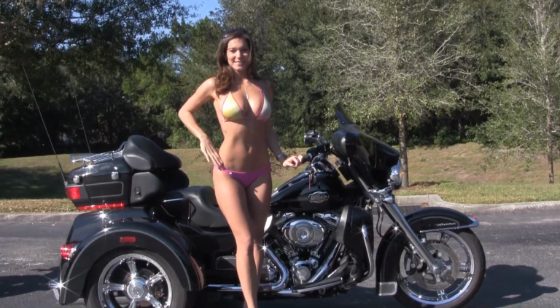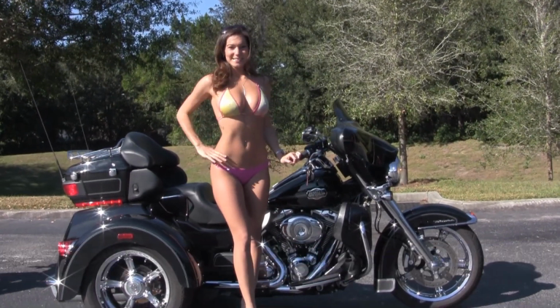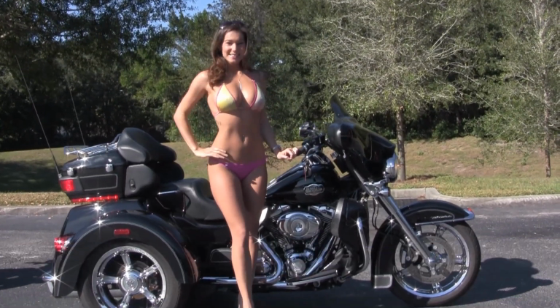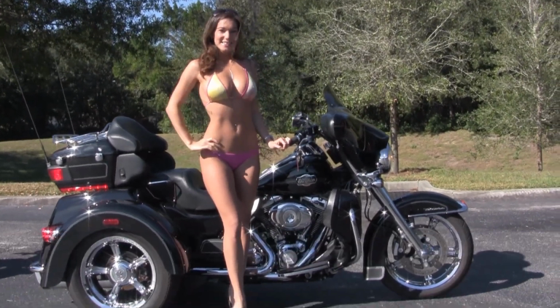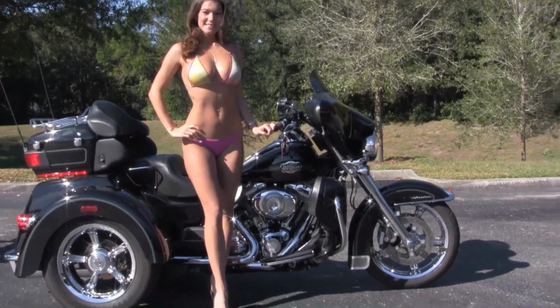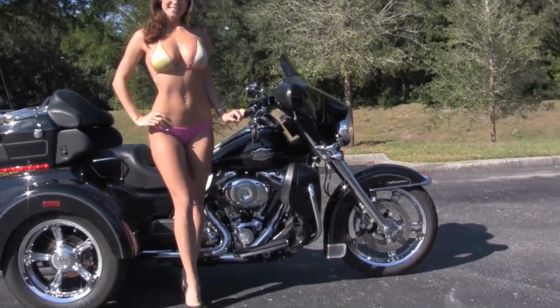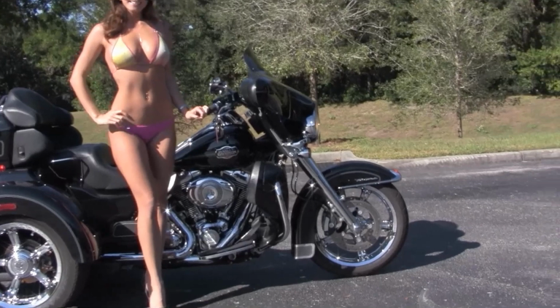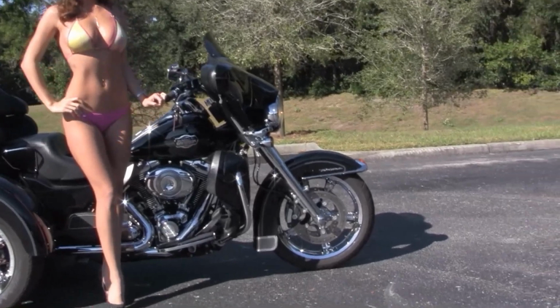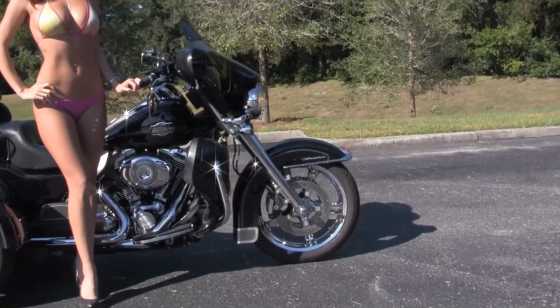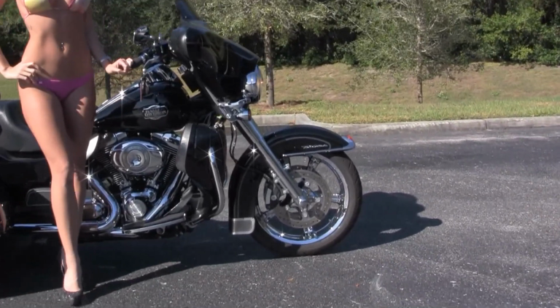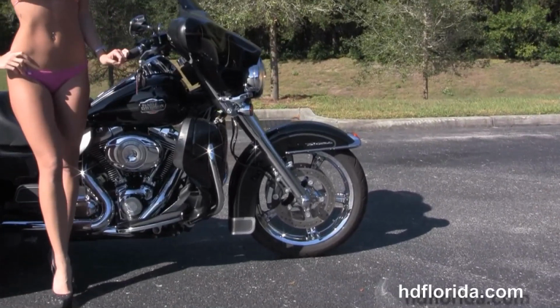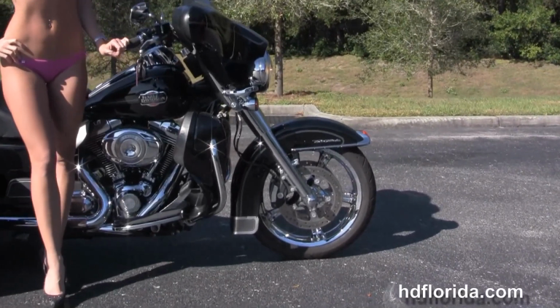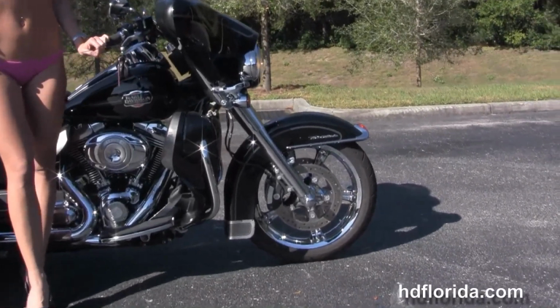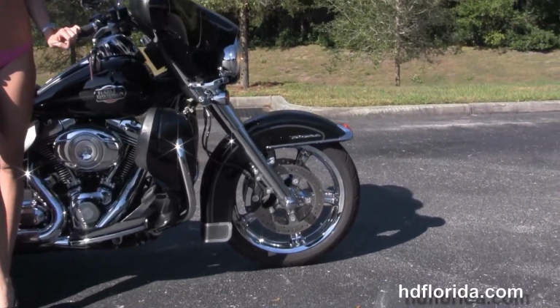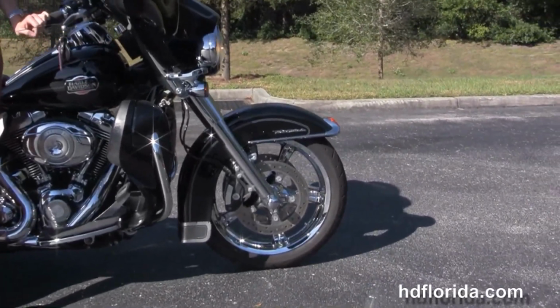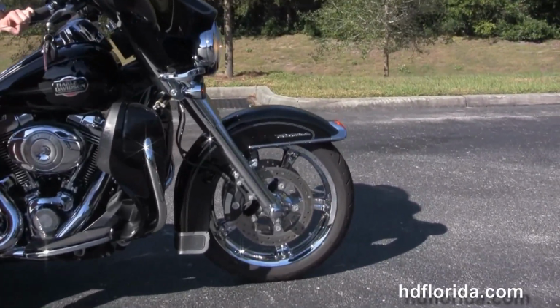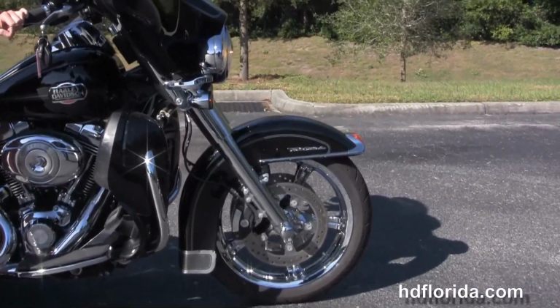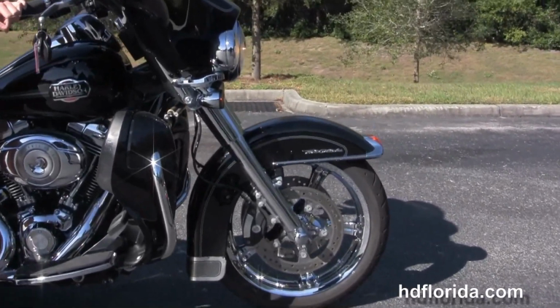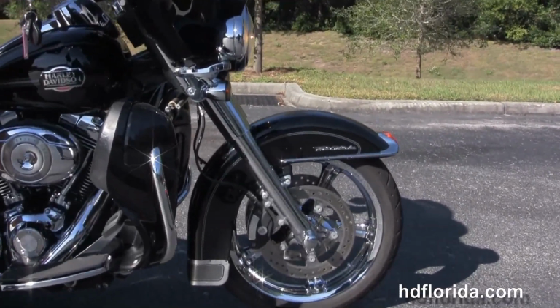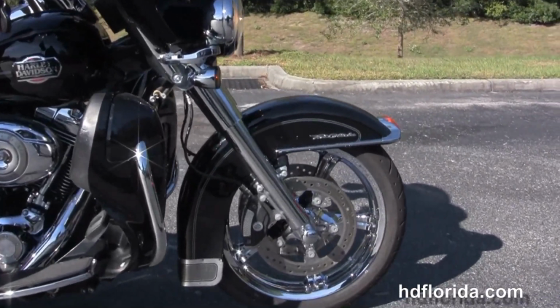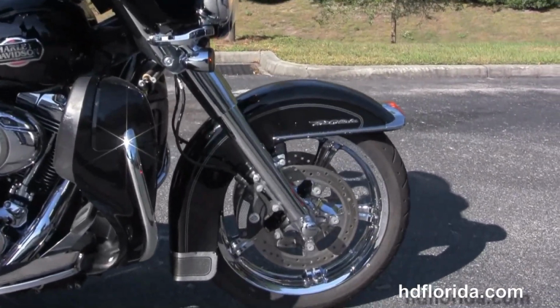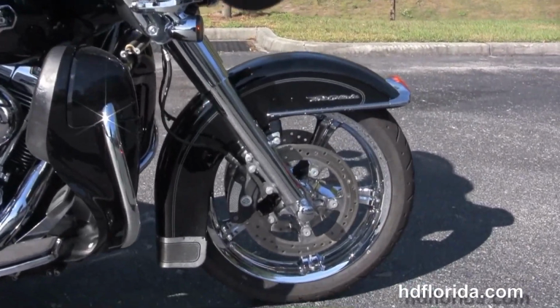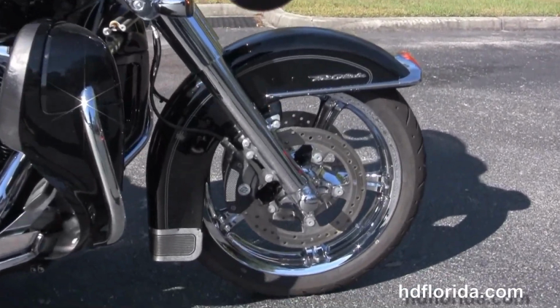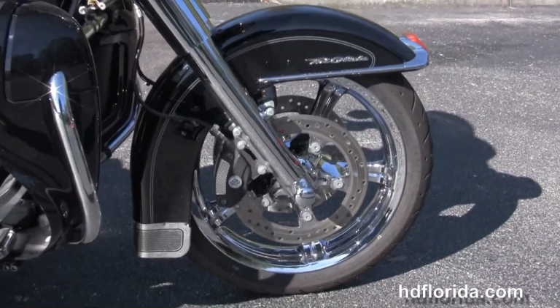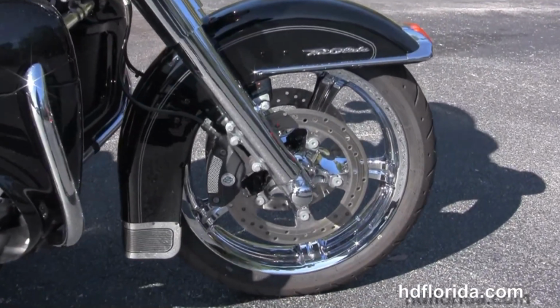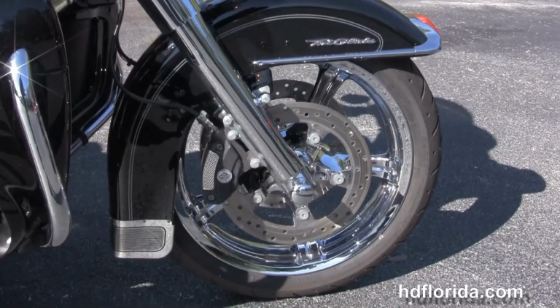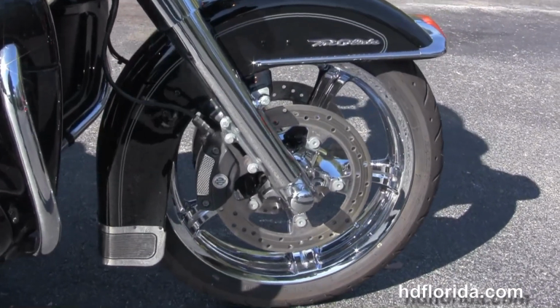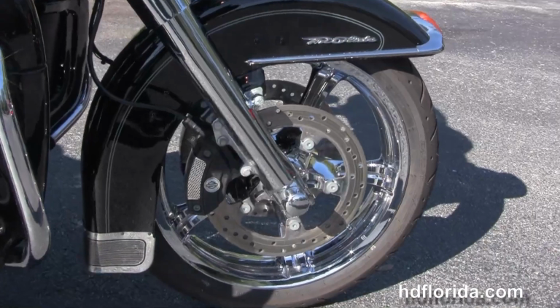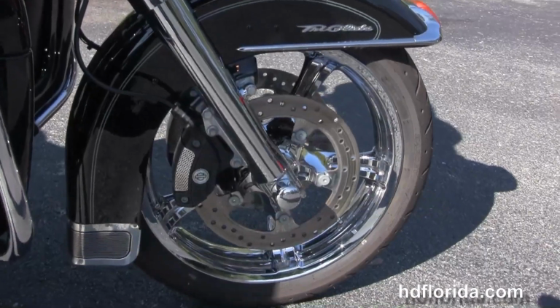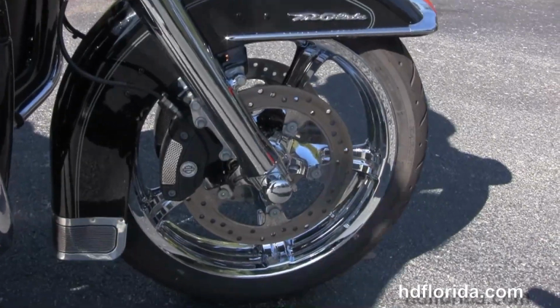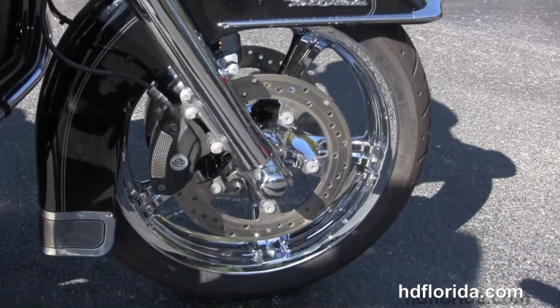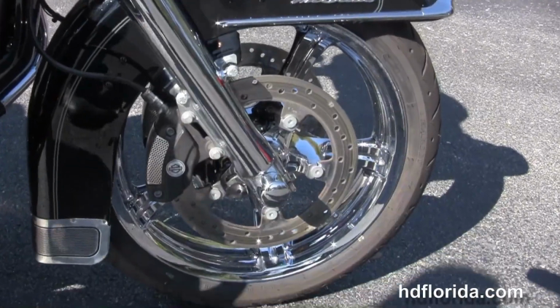This bike starts out front with the length and raked out front forks that are completely chromed out, dual four-piston Brembo calipers and floating rotors.